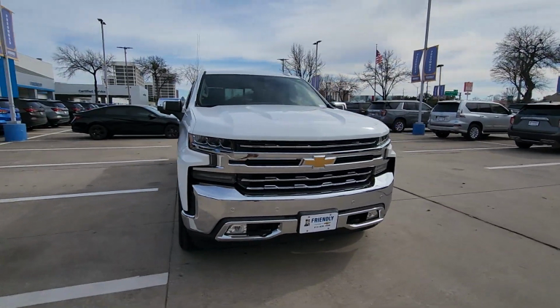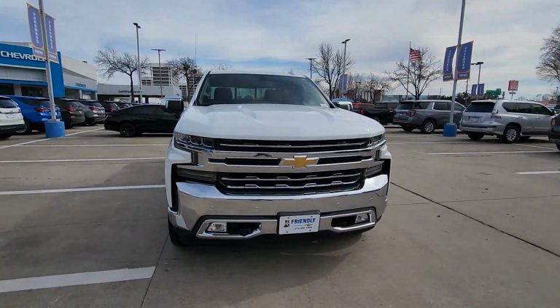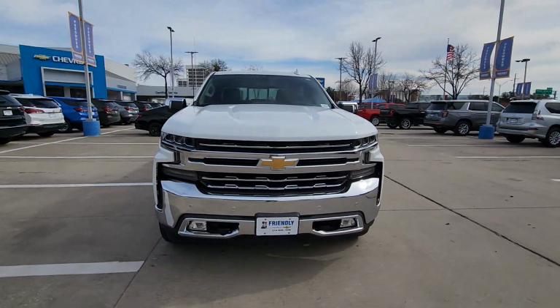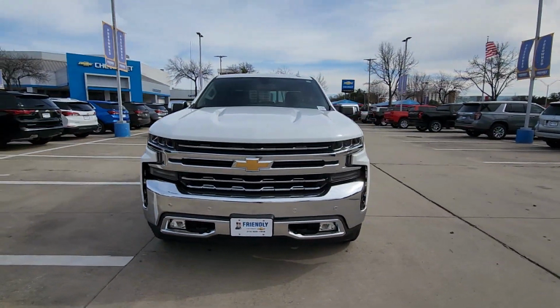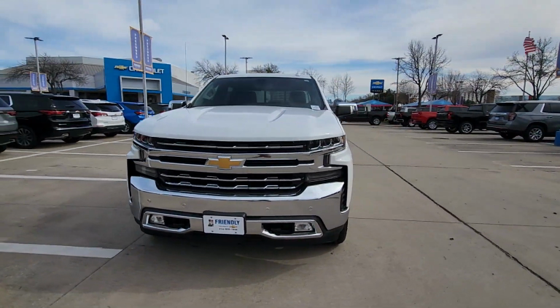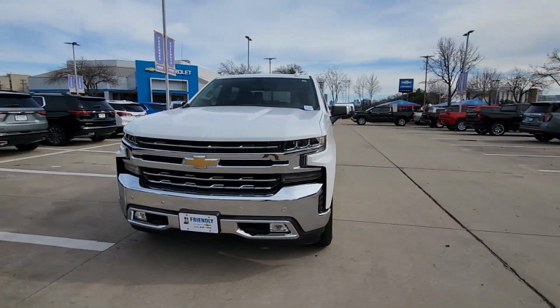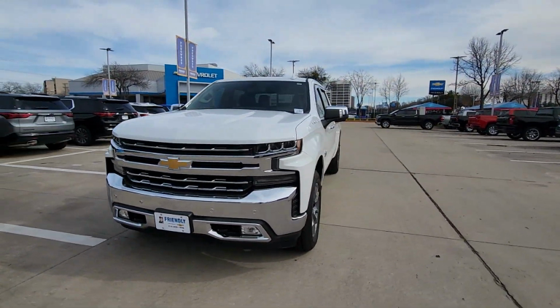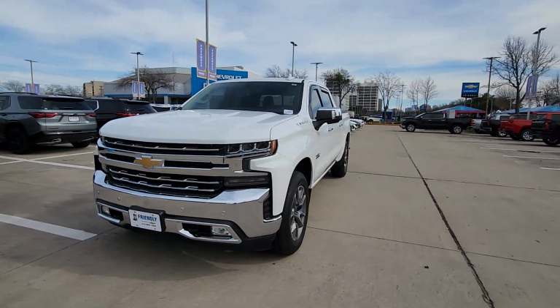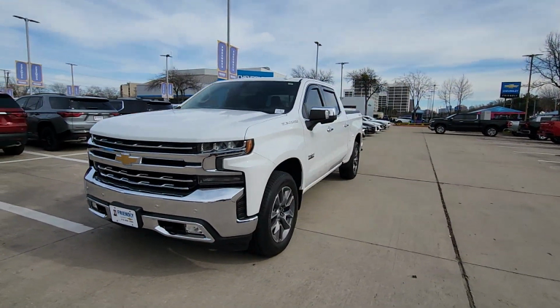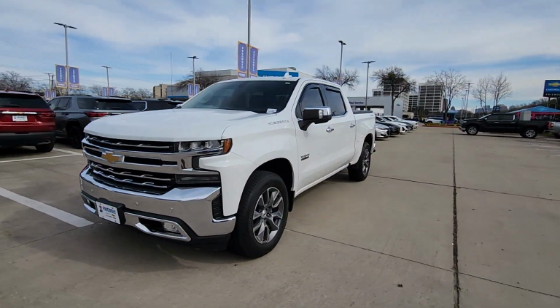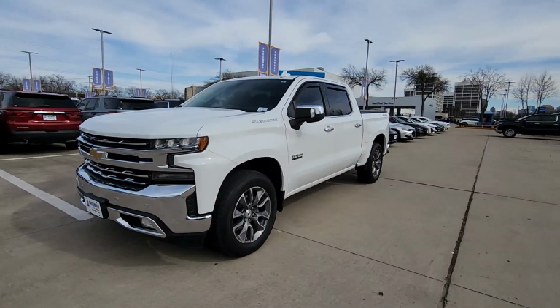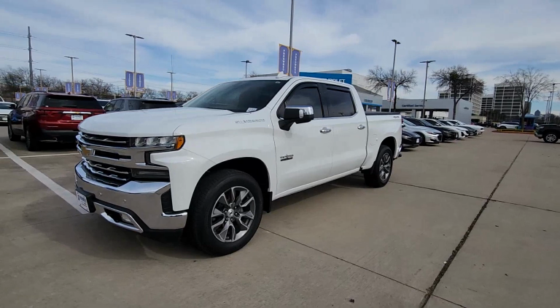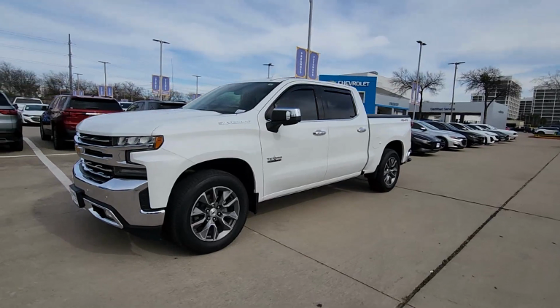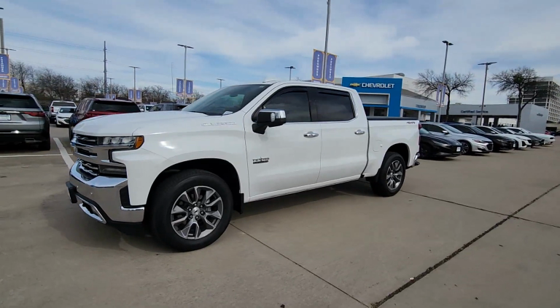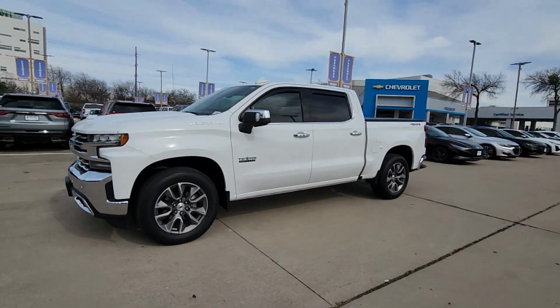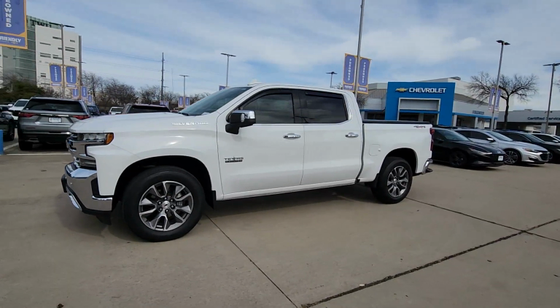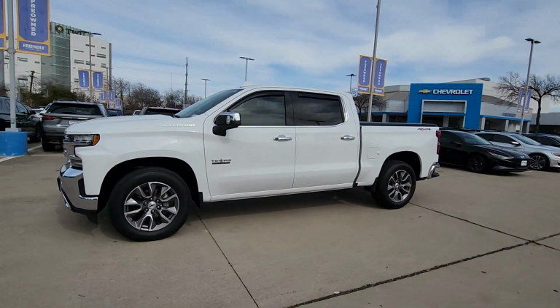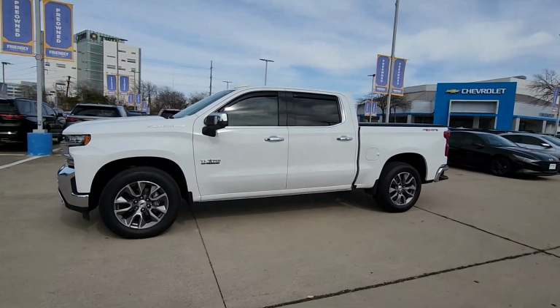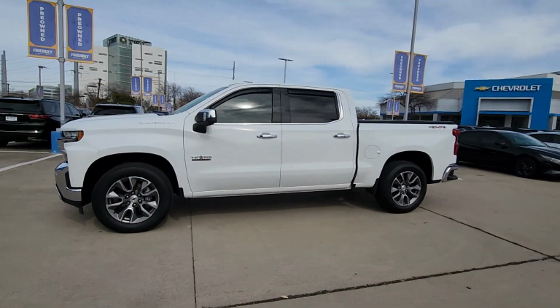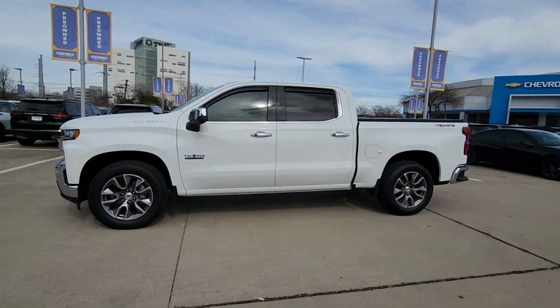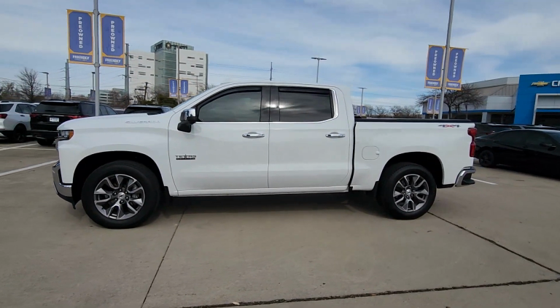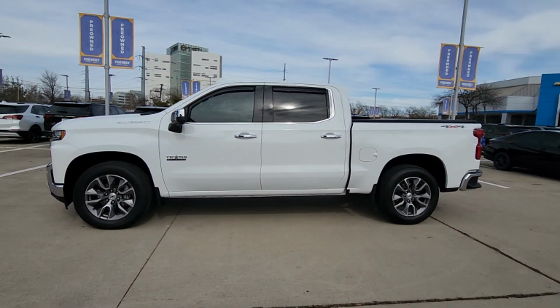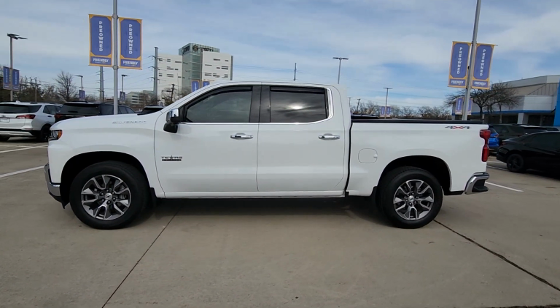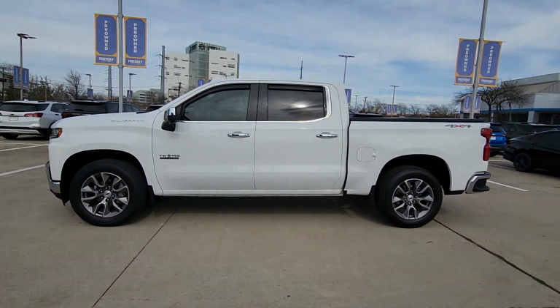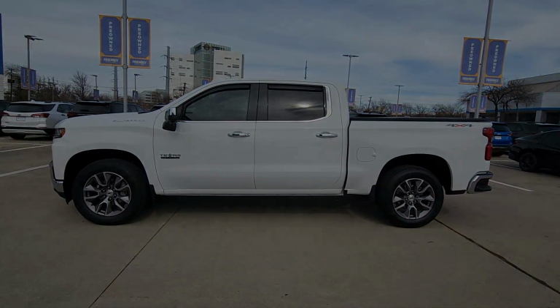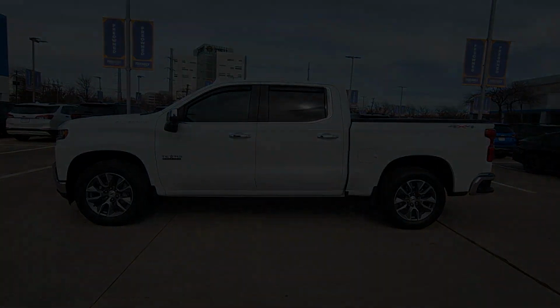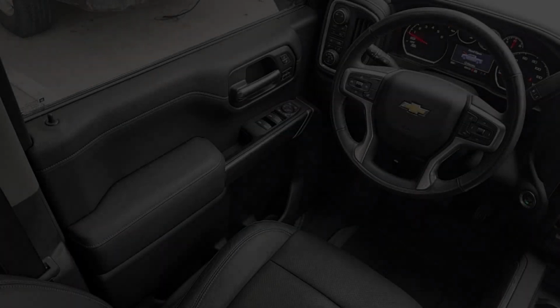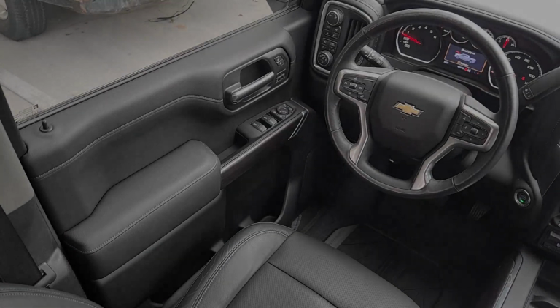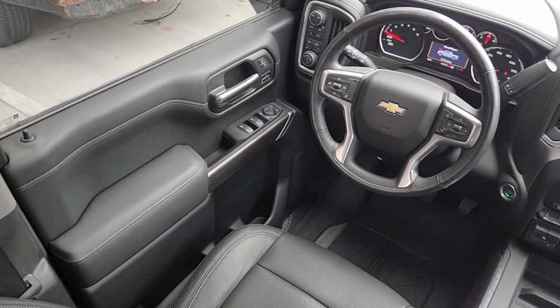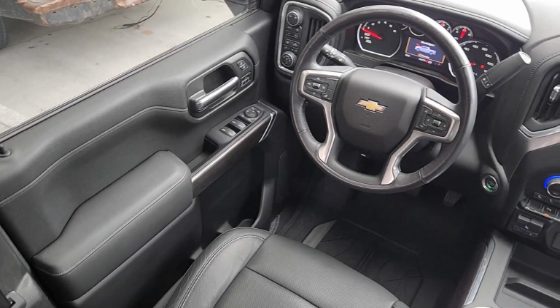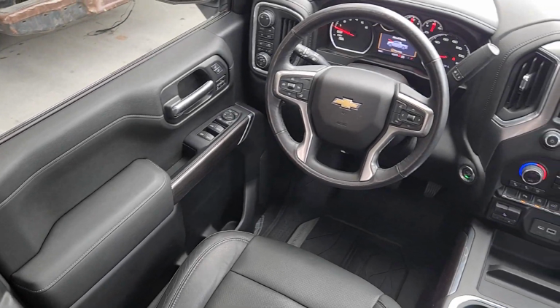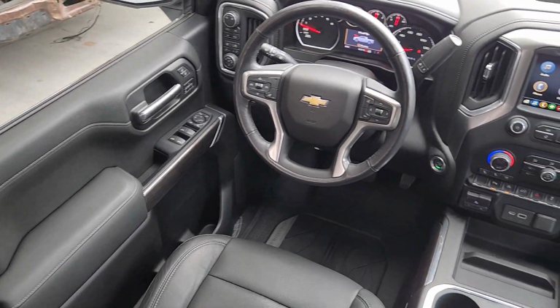The following are some of this vehicle's highlighted options: Heated Steering Wheel, Apple CarPlay and/or Android Auto, Lane Departure Warning, Heated Driver Seat, Keyless Entry, and Premium Sound System.